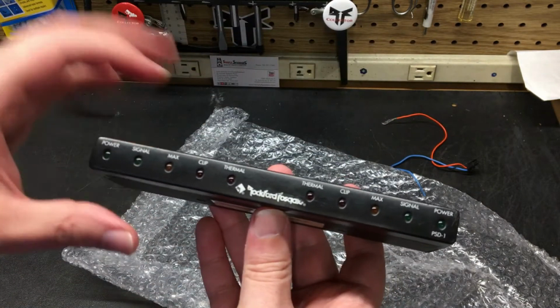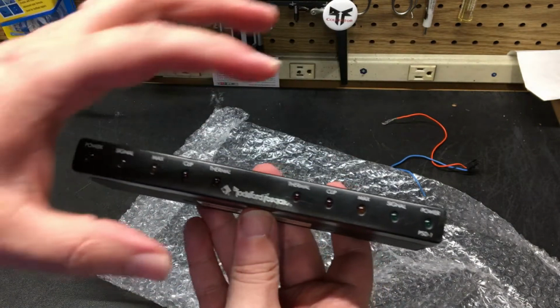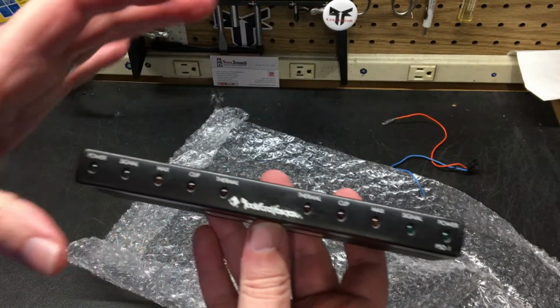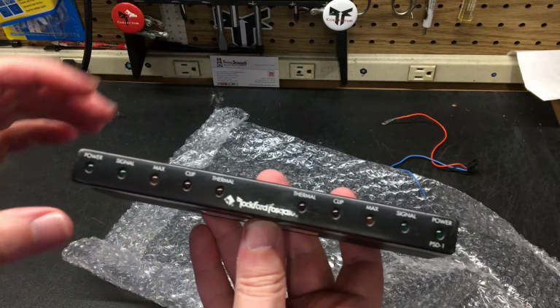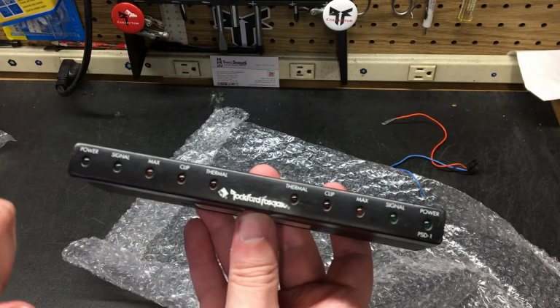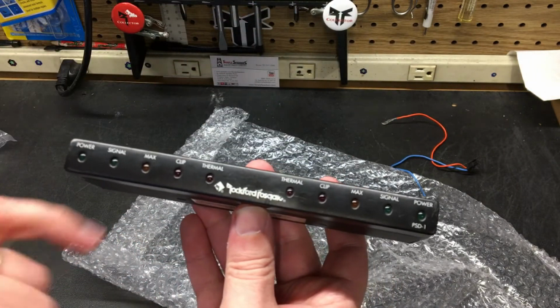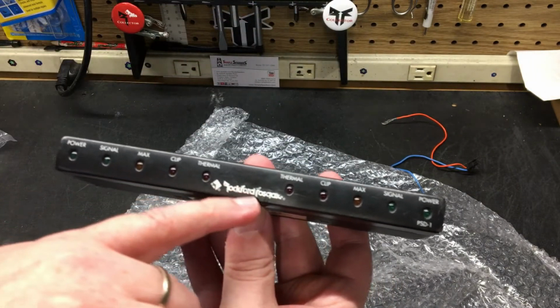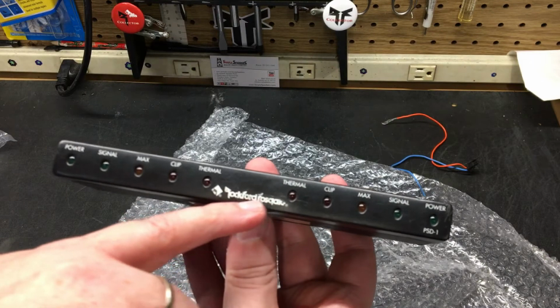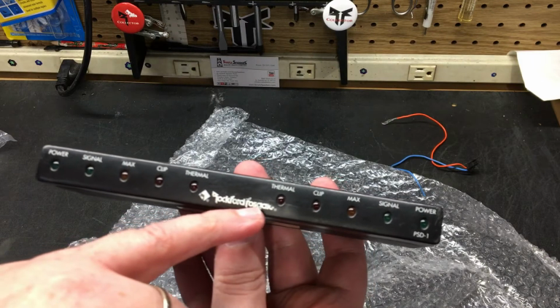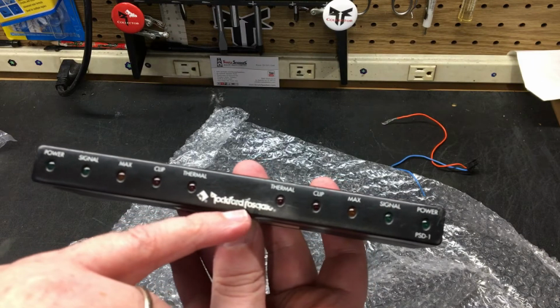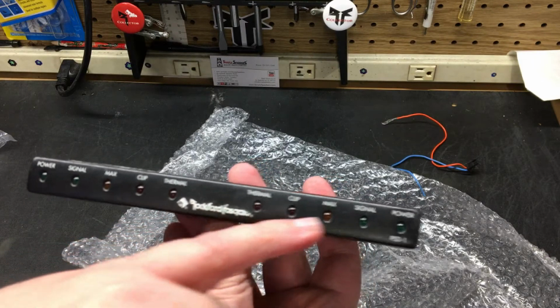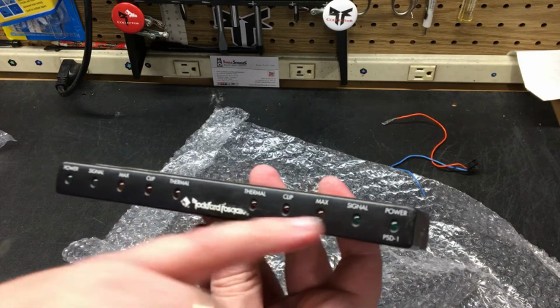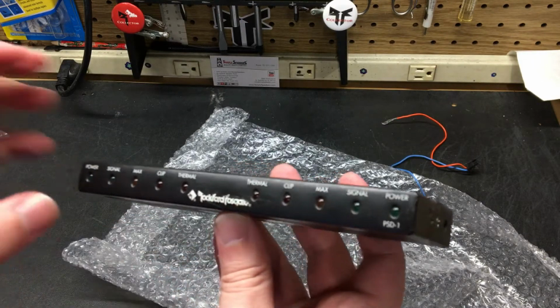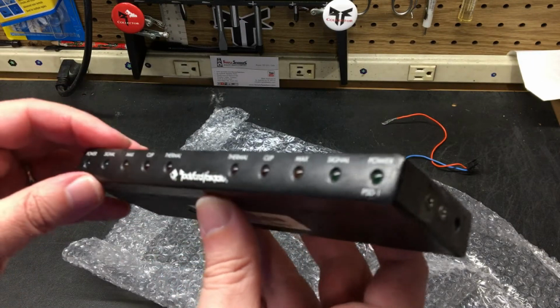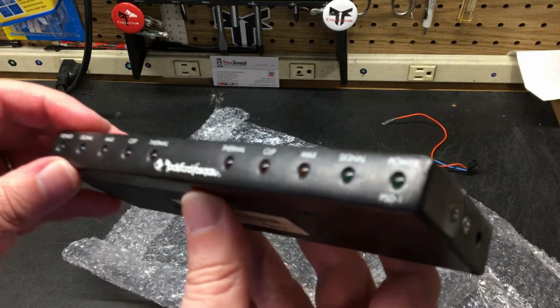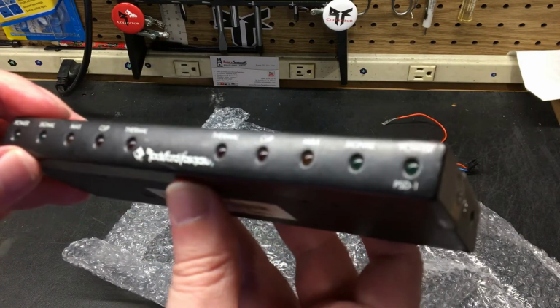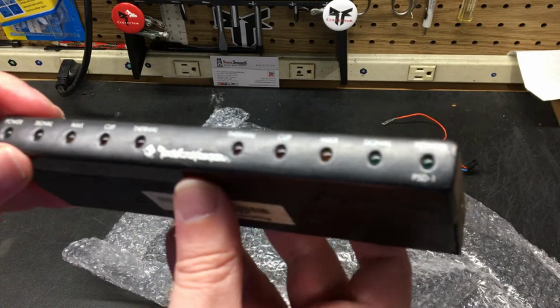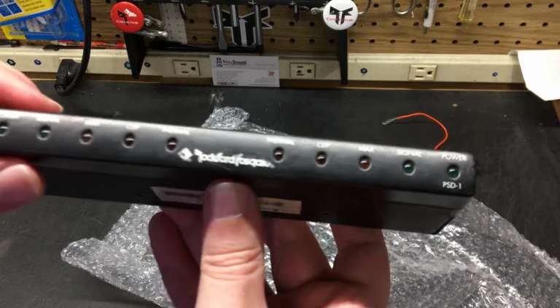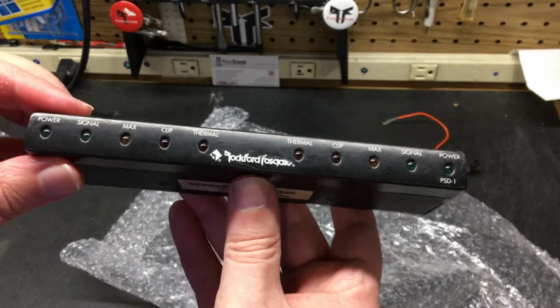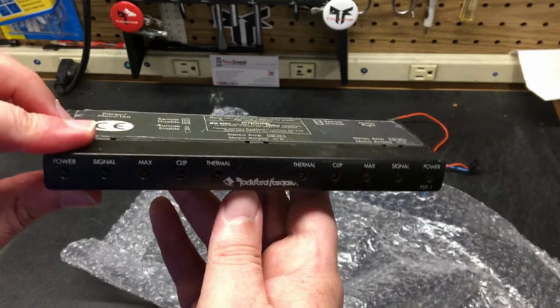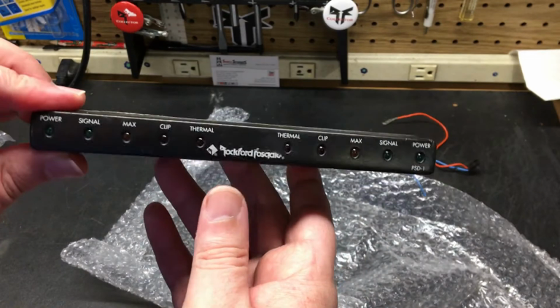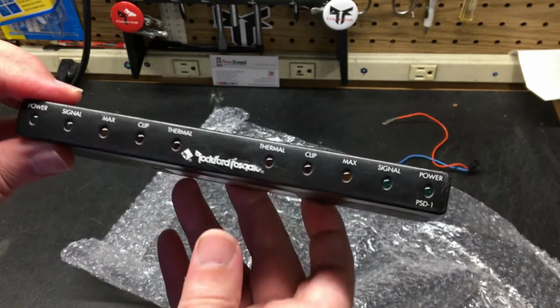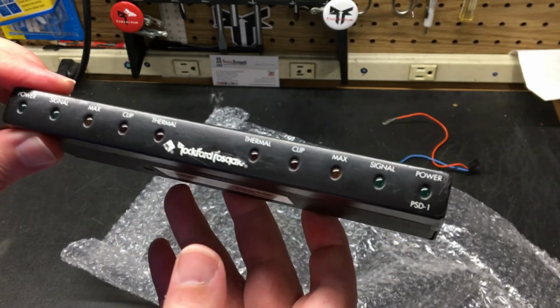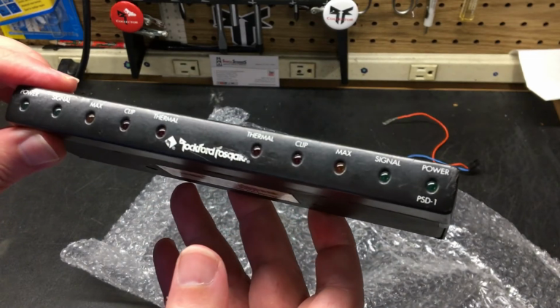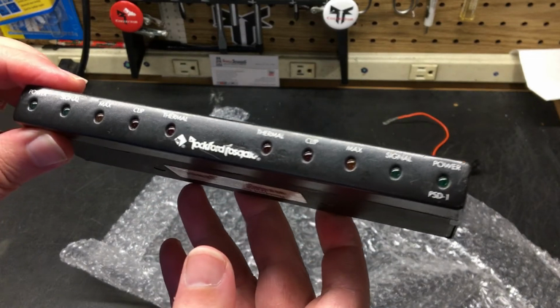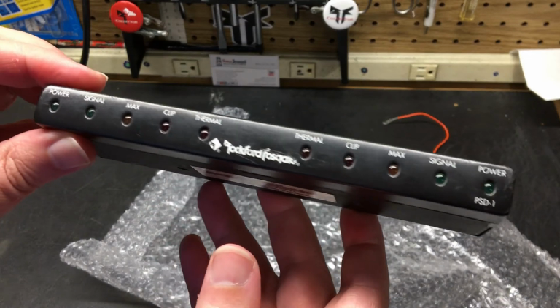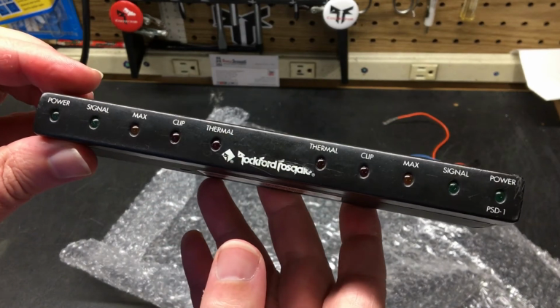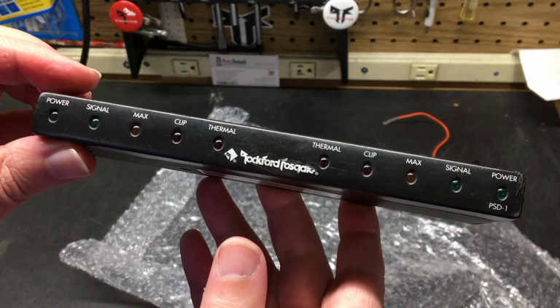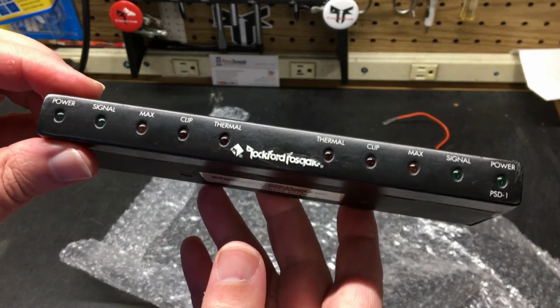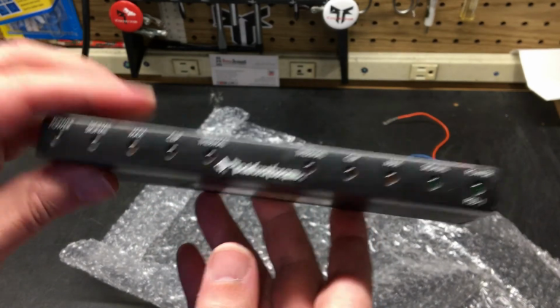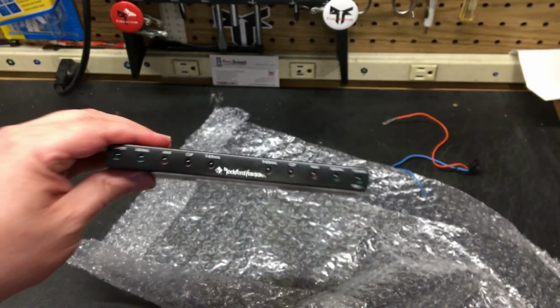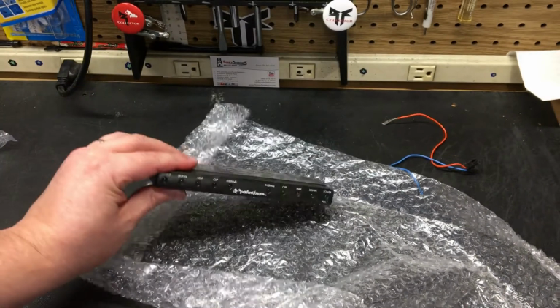This unit is a little scratched up on the front — this is probably the worst of the units that I have. But that's okay, there you go.